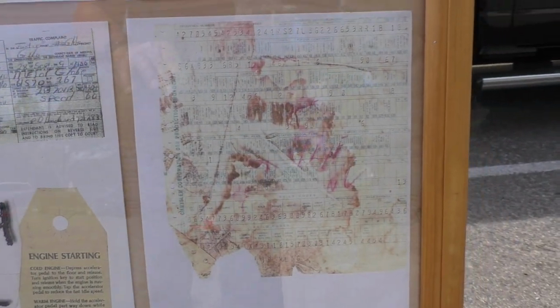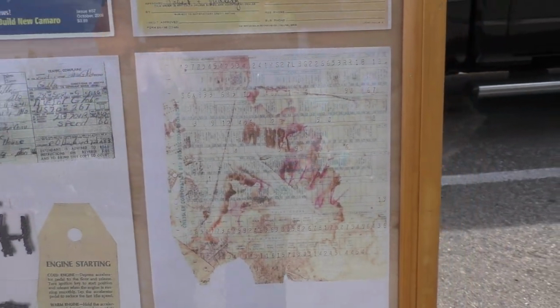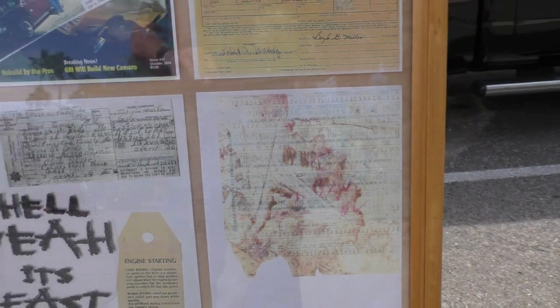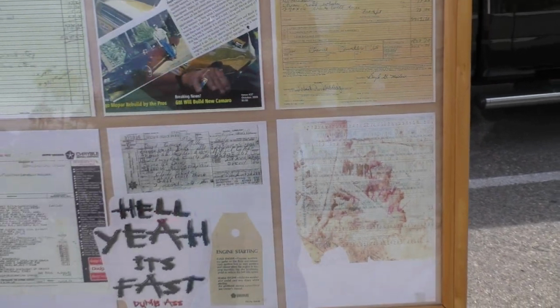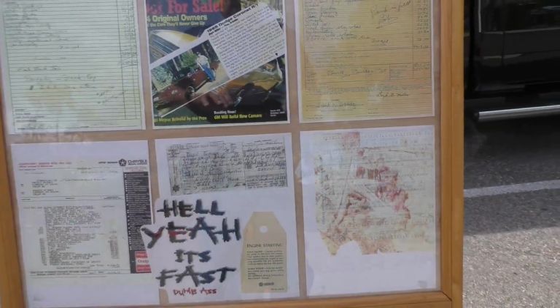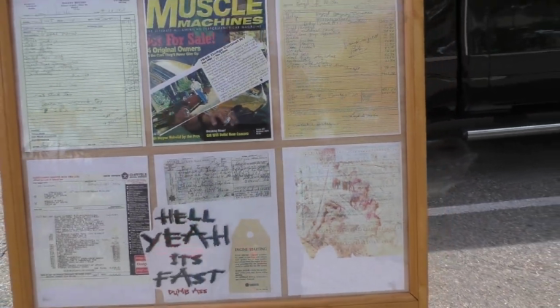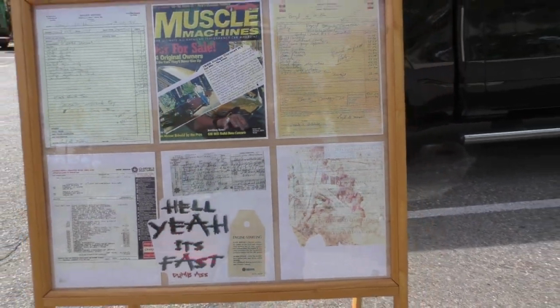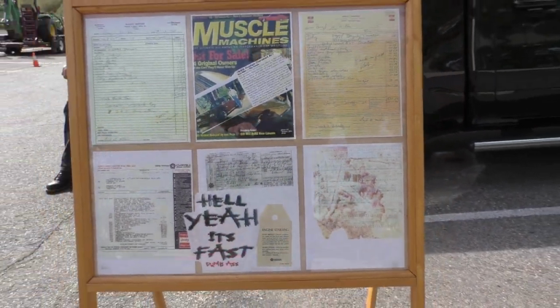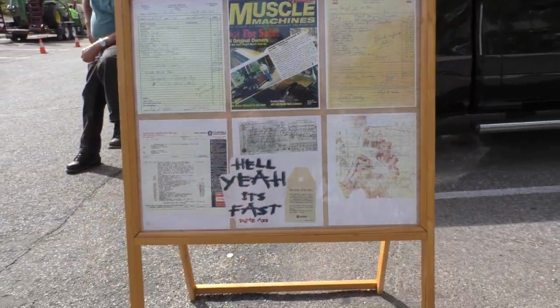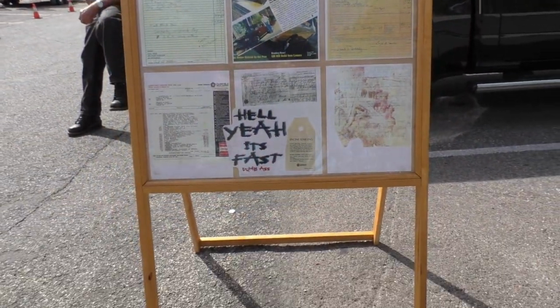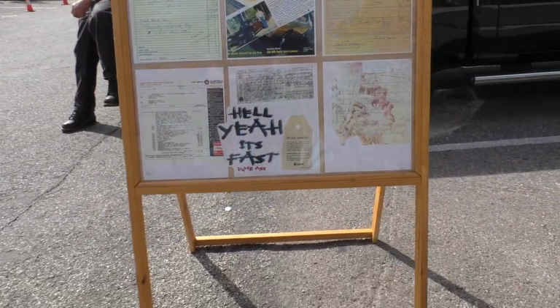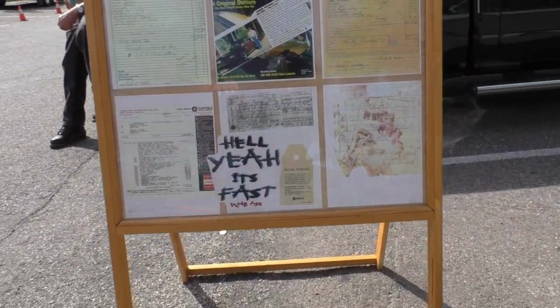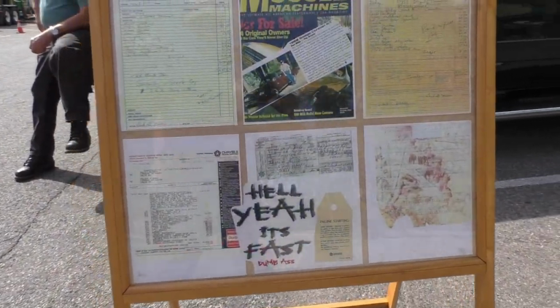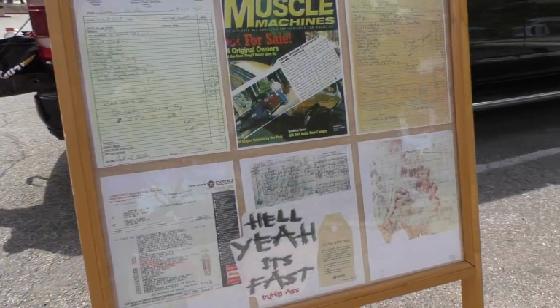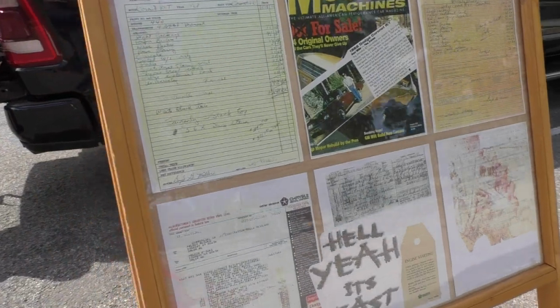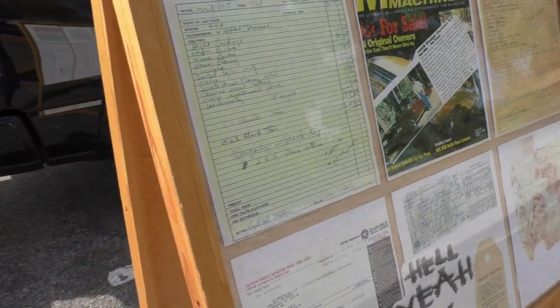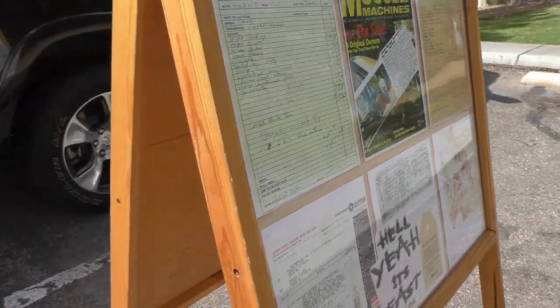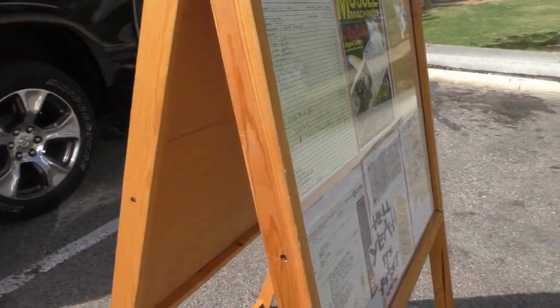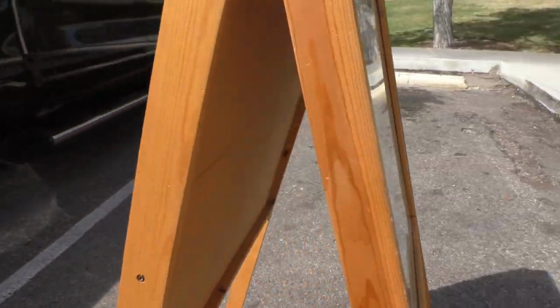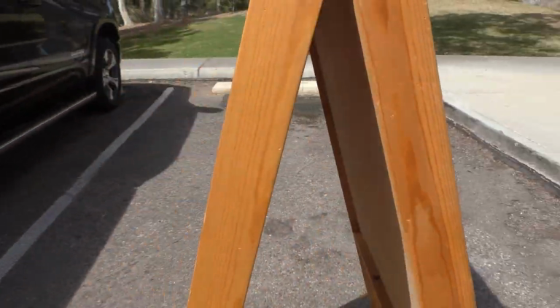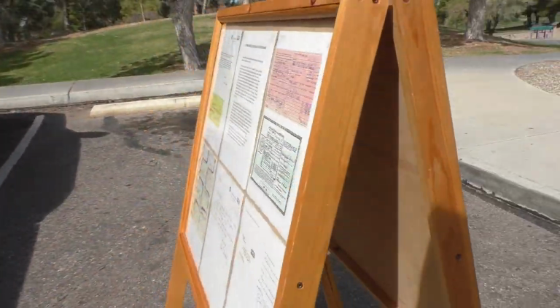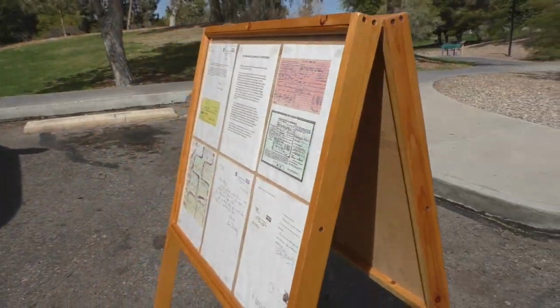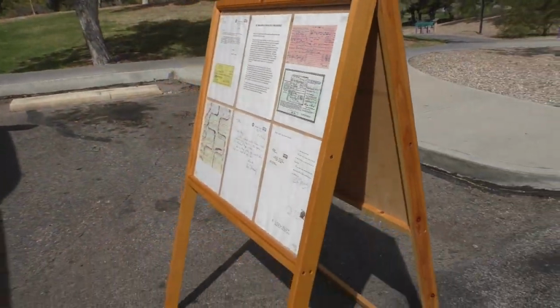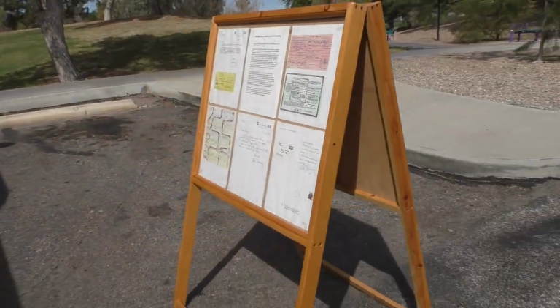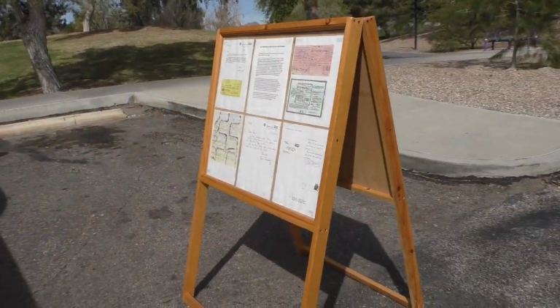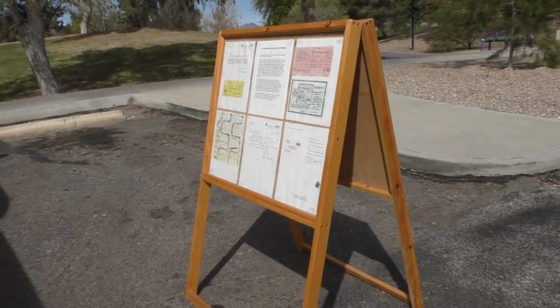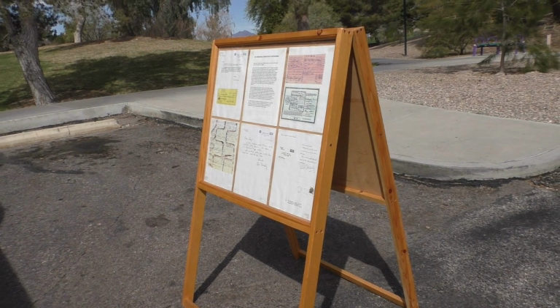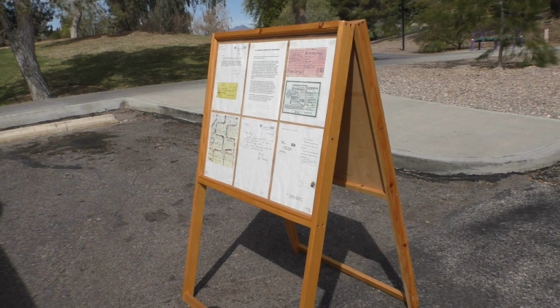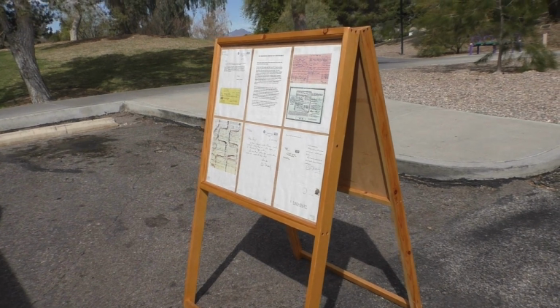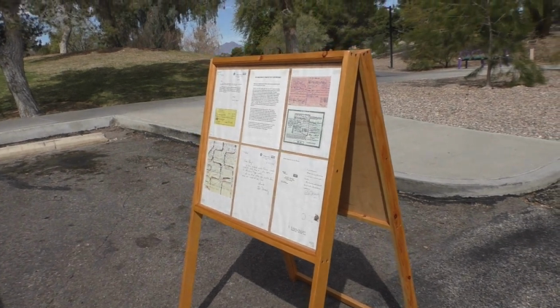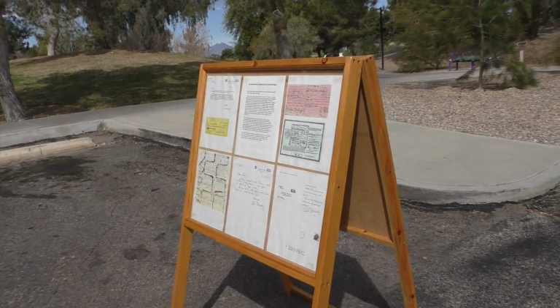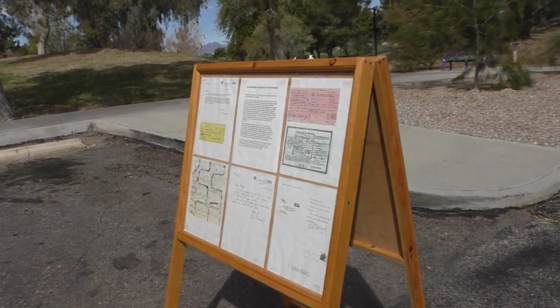Here's another copy of the build sheet. Make sure you hang on to the end of the video and go to SpudsGarage.com where we'll have plenty of these photographed for you.